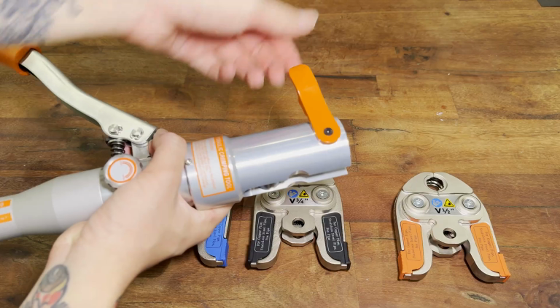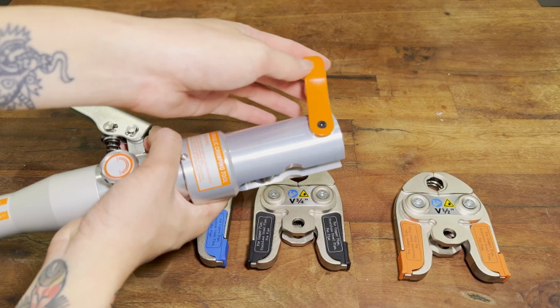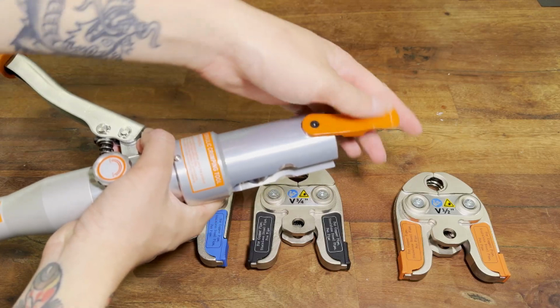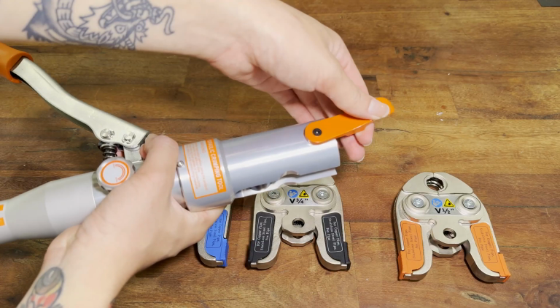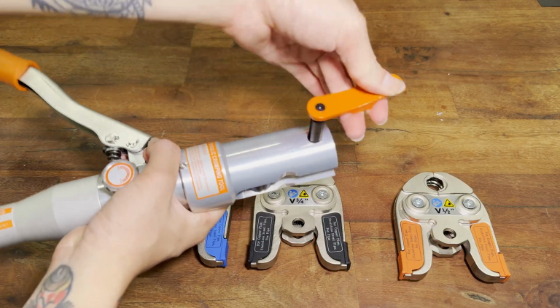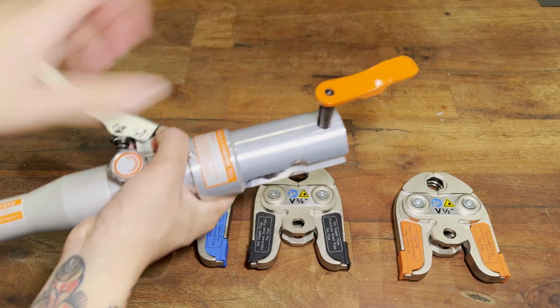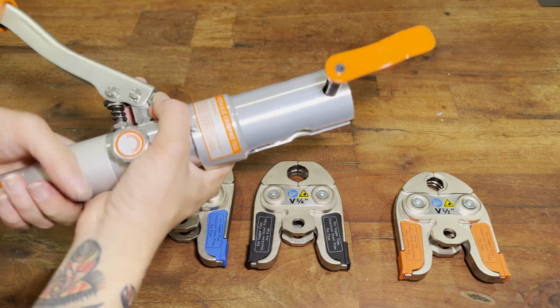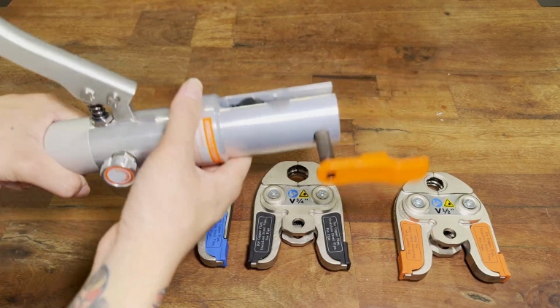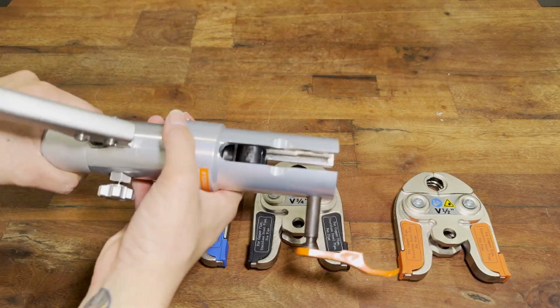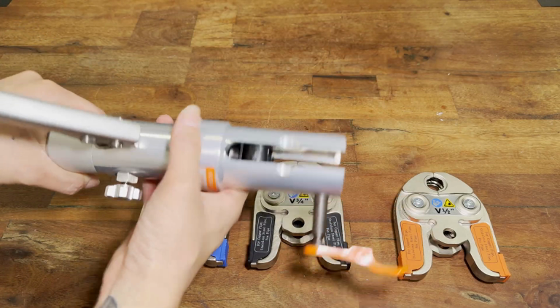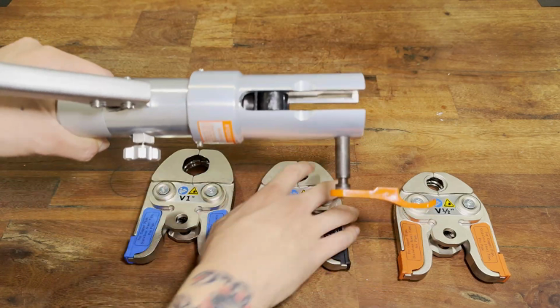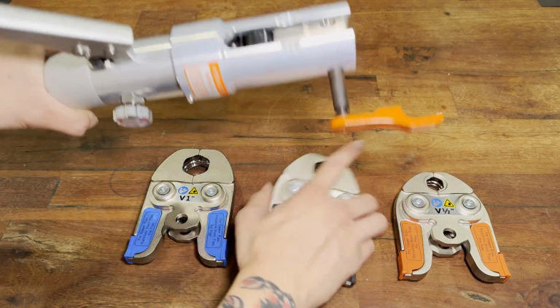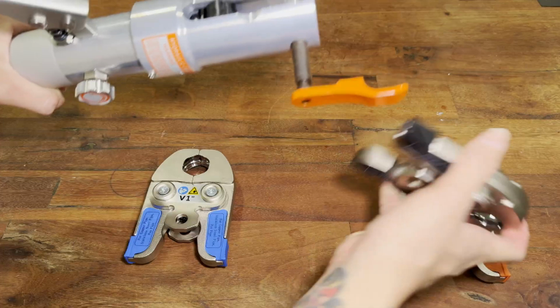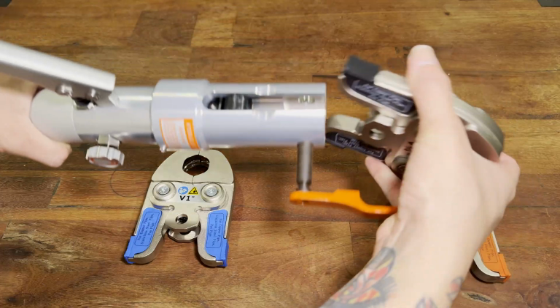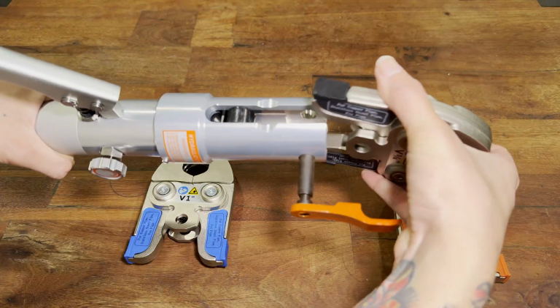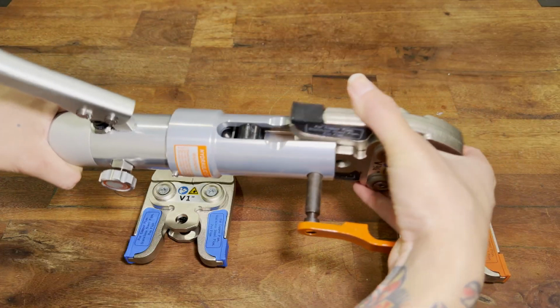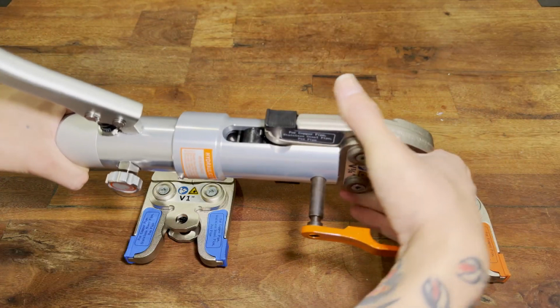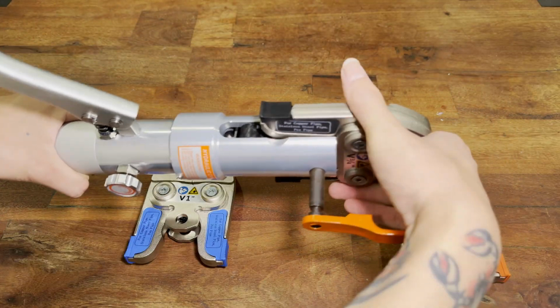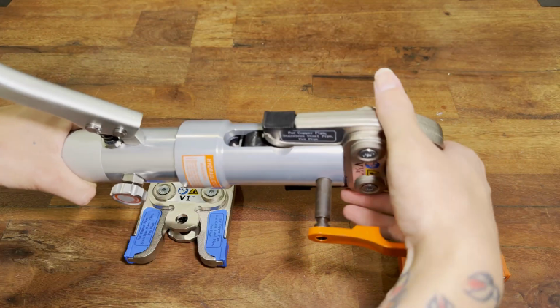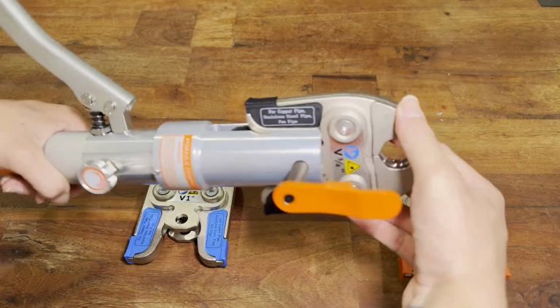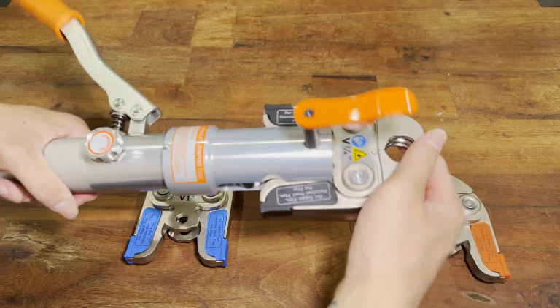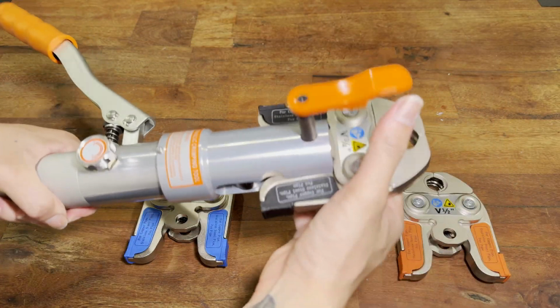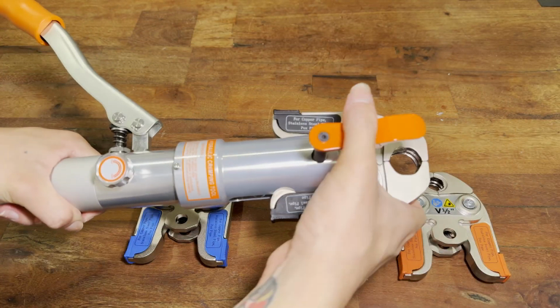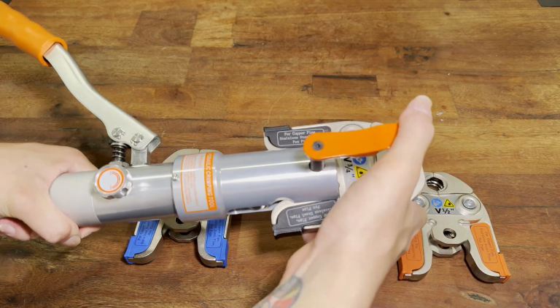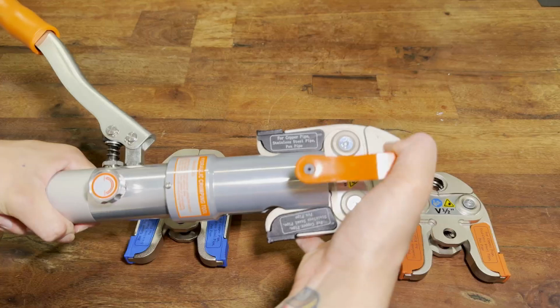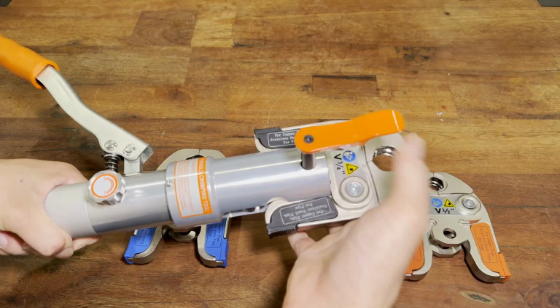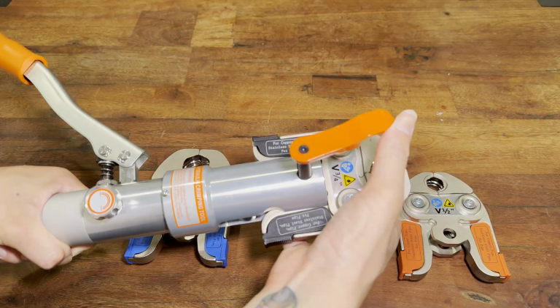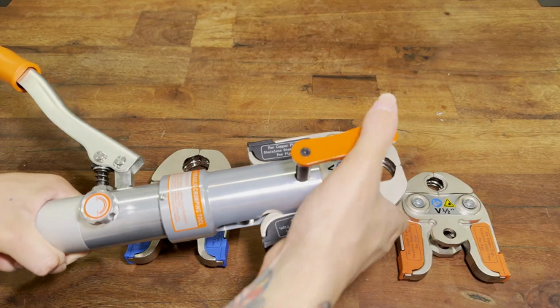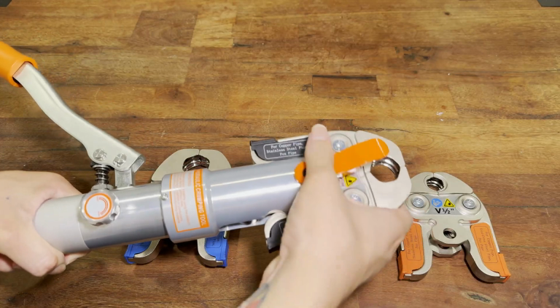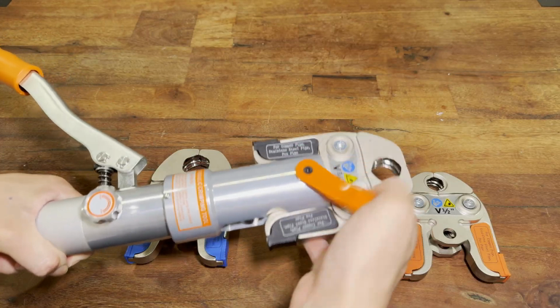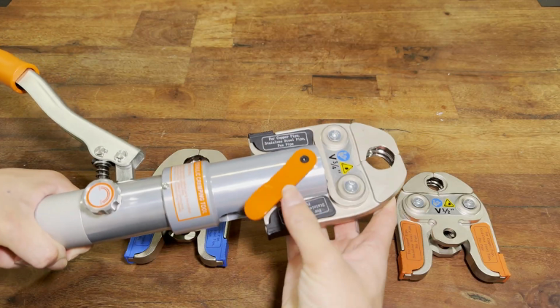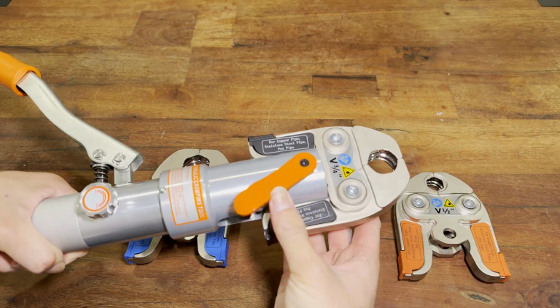Installing jaws is also really easy. All you have to do is flip this lever open, then pull that pin out. It's retained so it won't fall out — that prevents you from losing the pin. Then you can just slip the jaw in and press that pin down and give it a twist to restrain it.